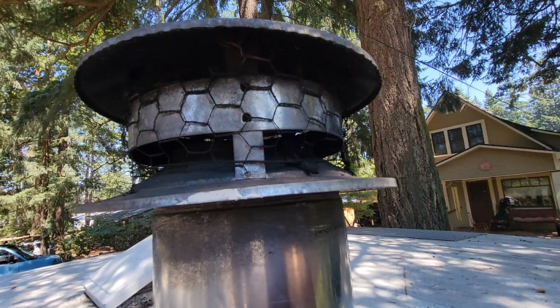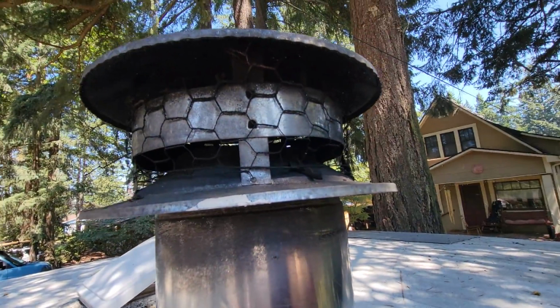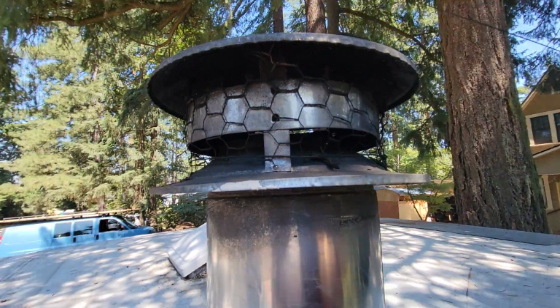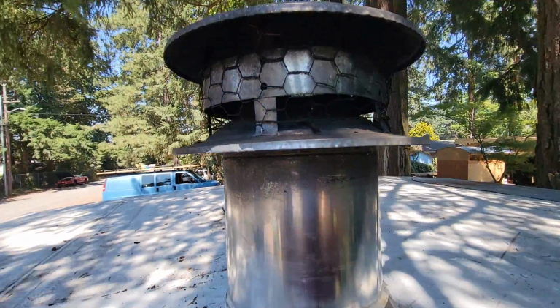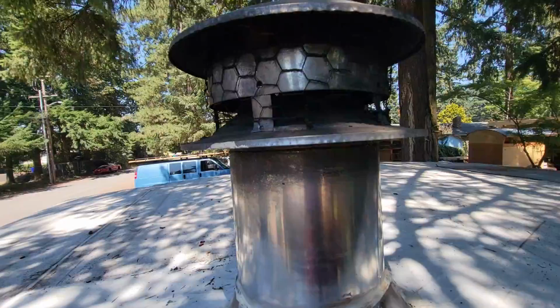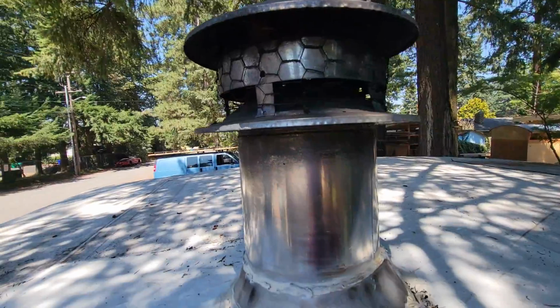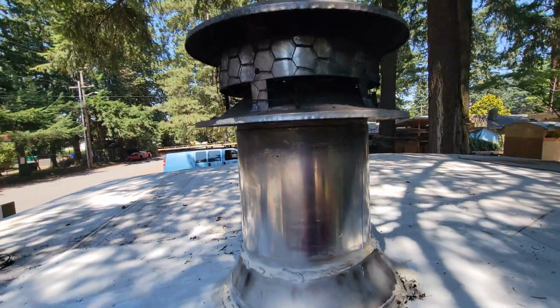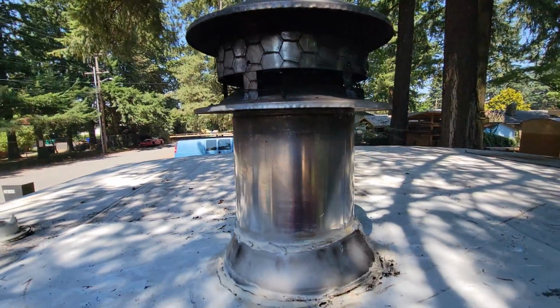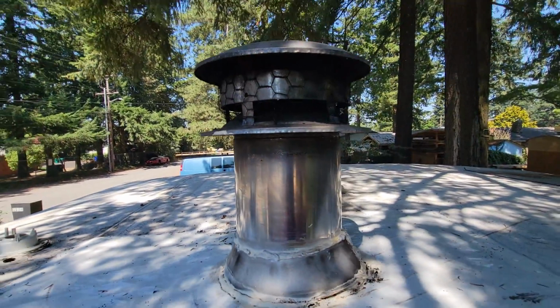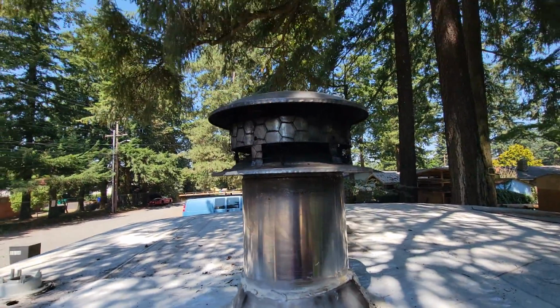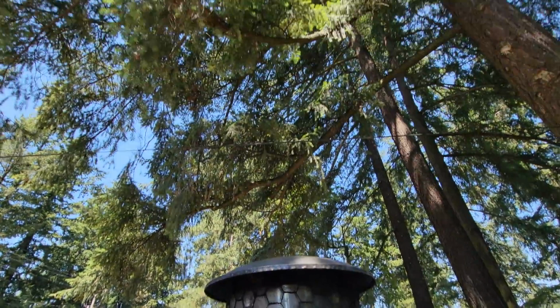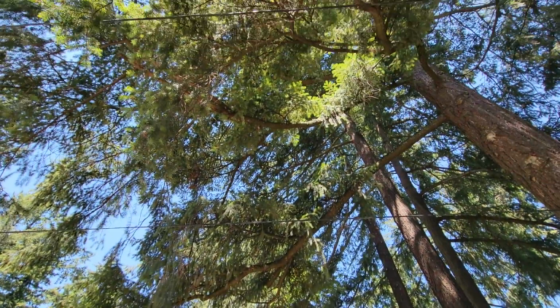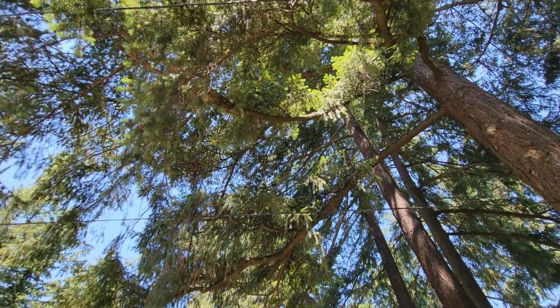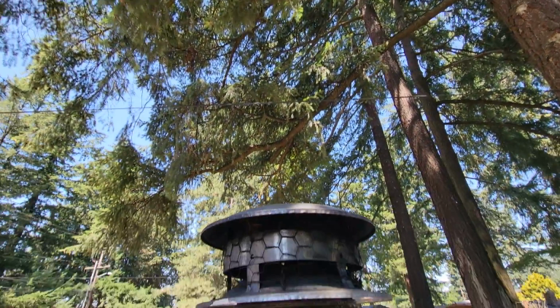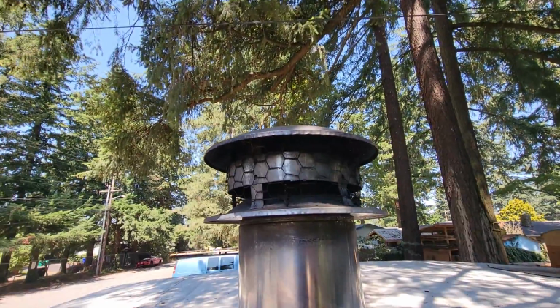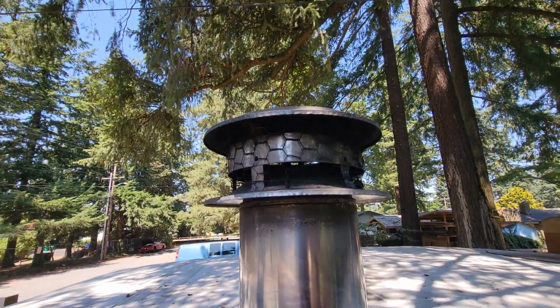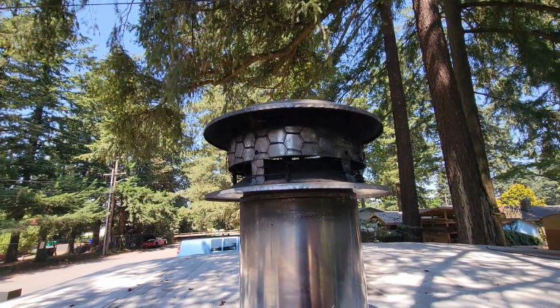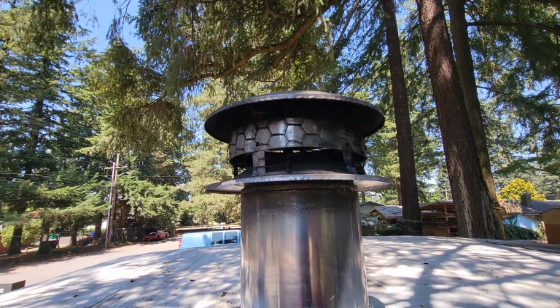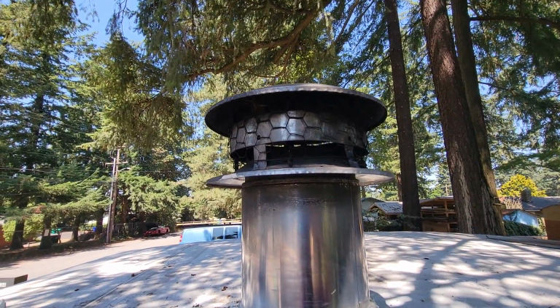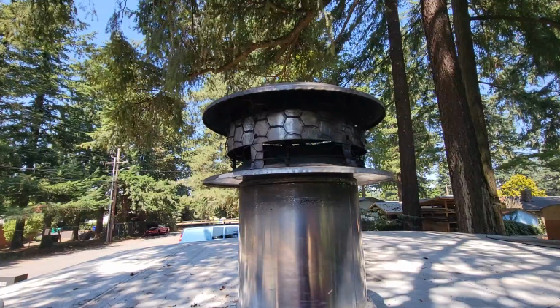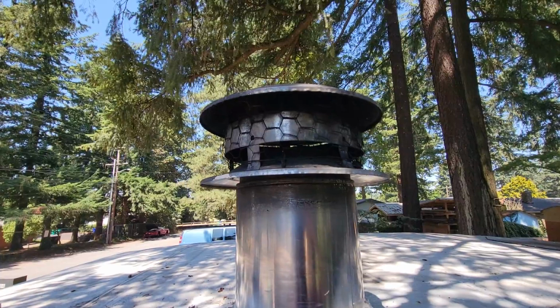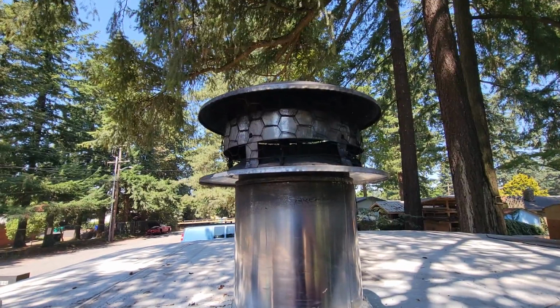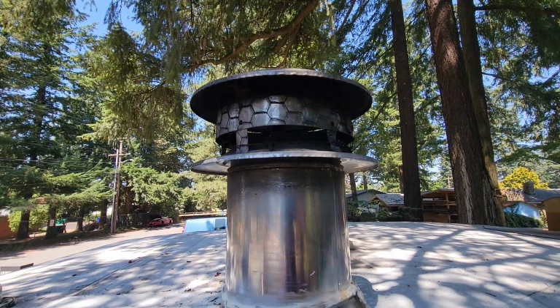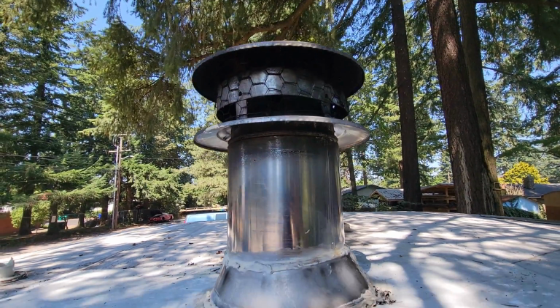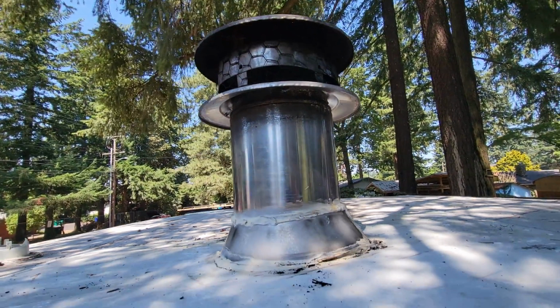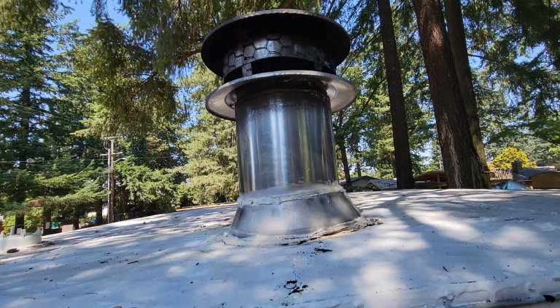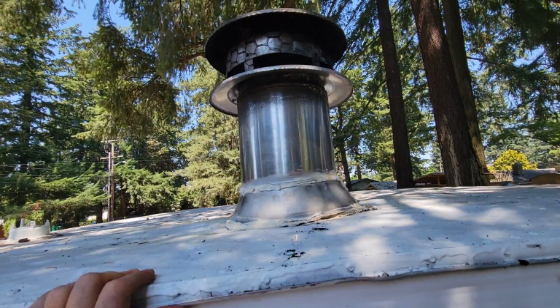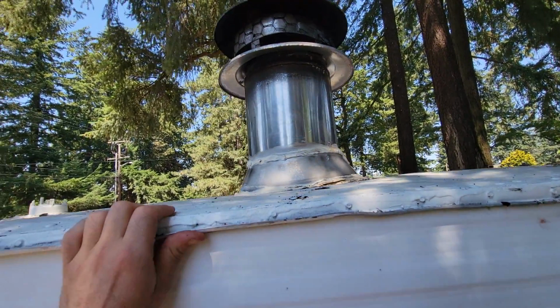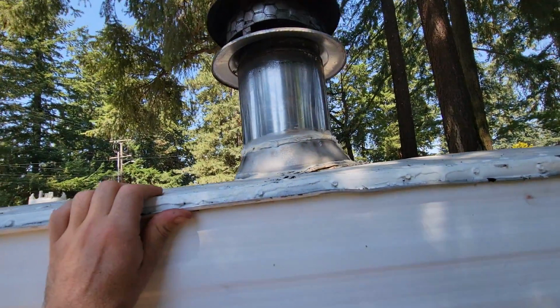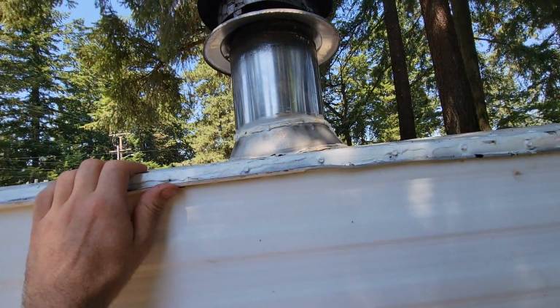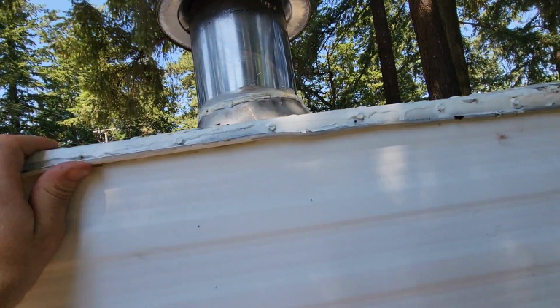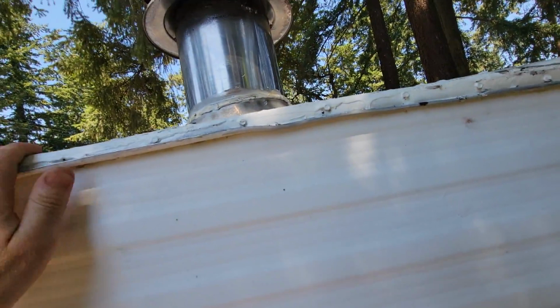Smokescreen and chicken wire keeping that safe, because as you can see I've got trees up here, but I can have this sauna on full blast and it is pretty safe with the smokescreen.